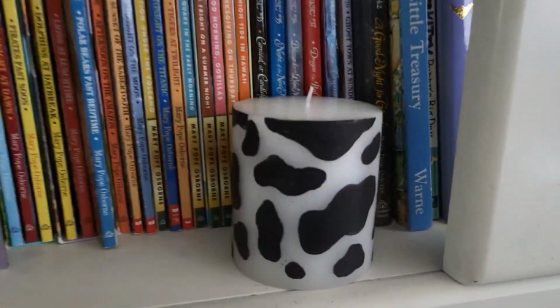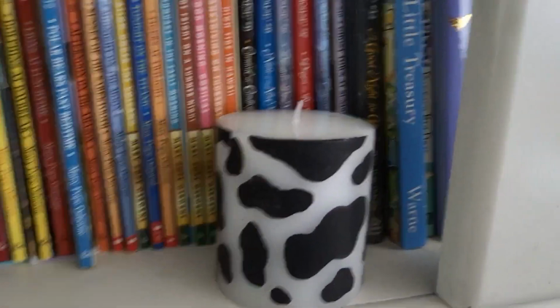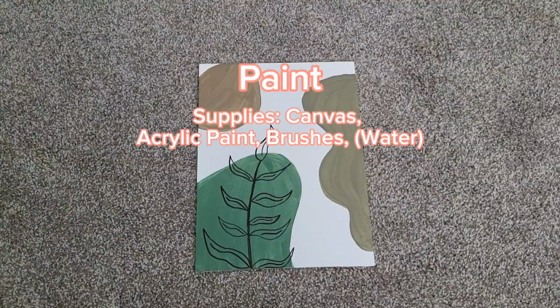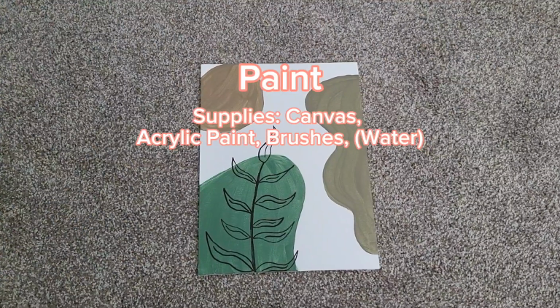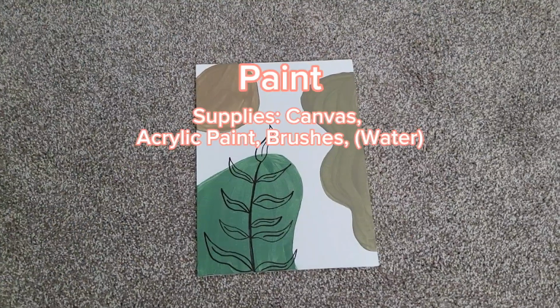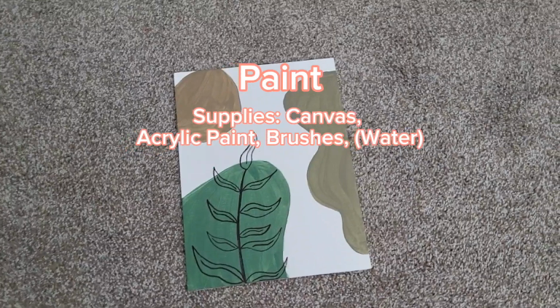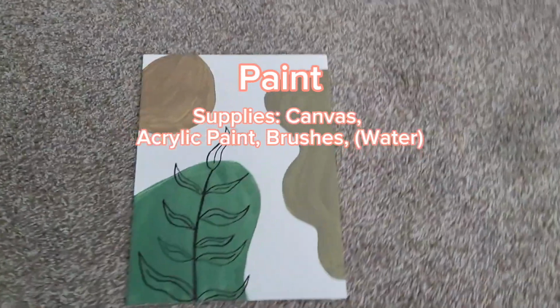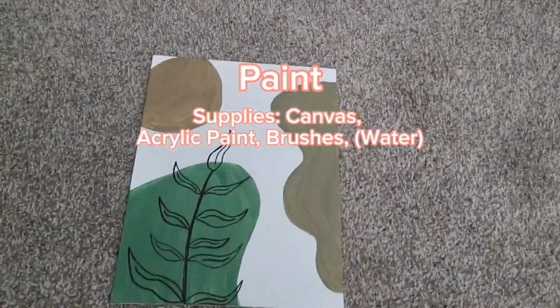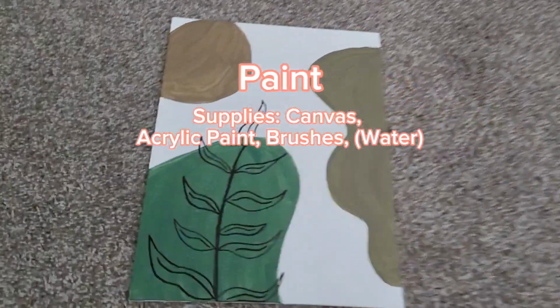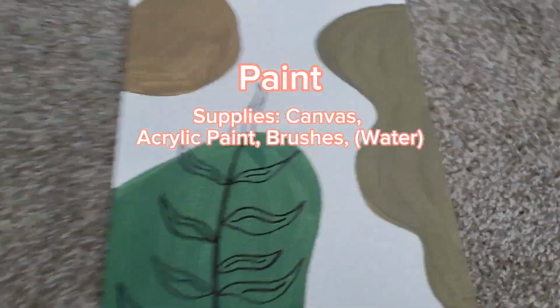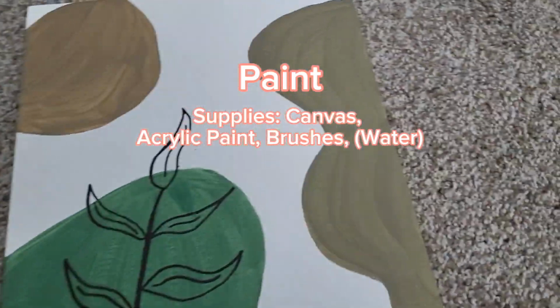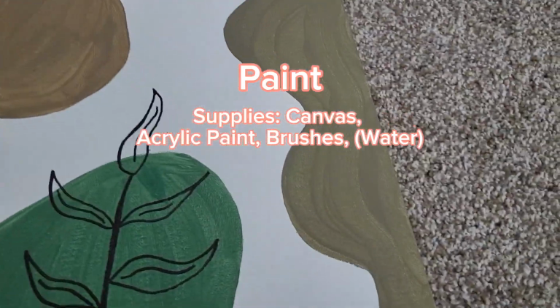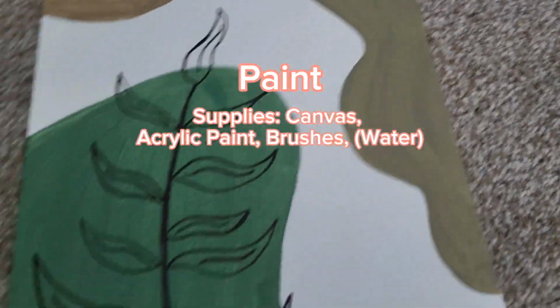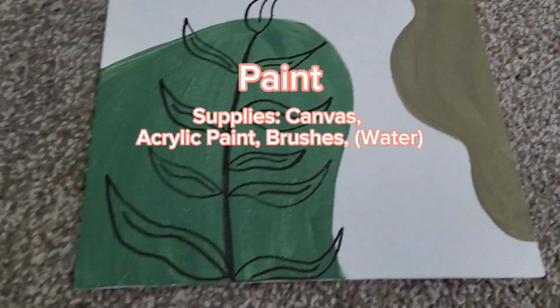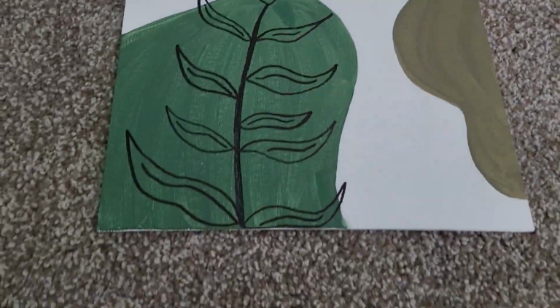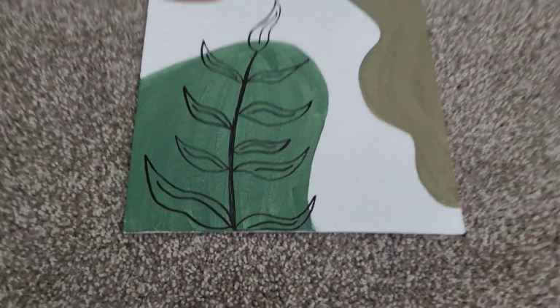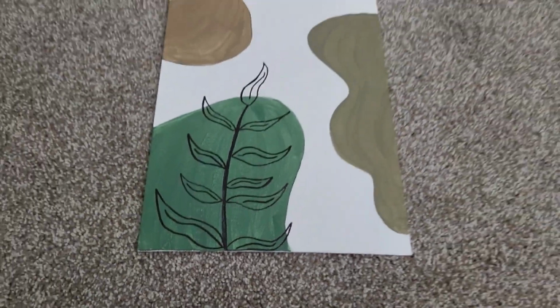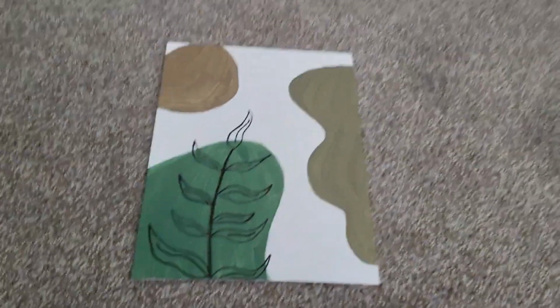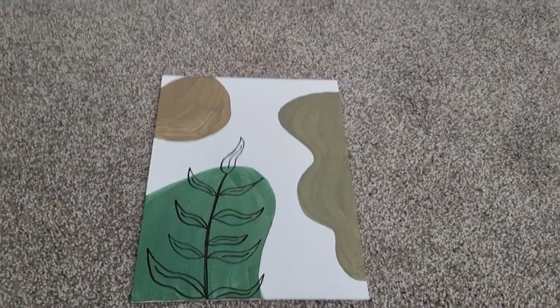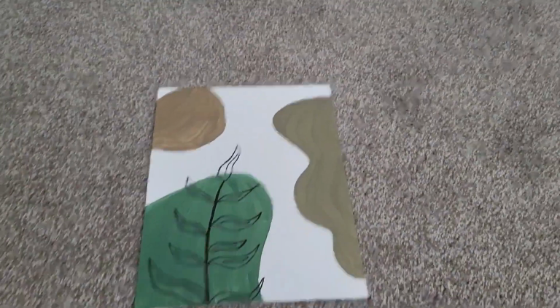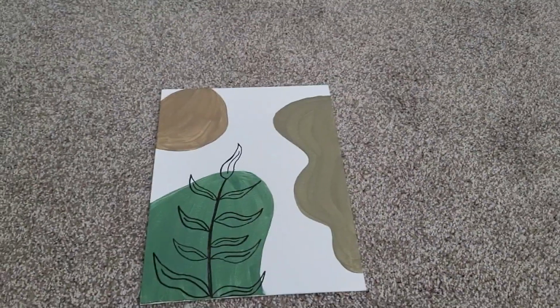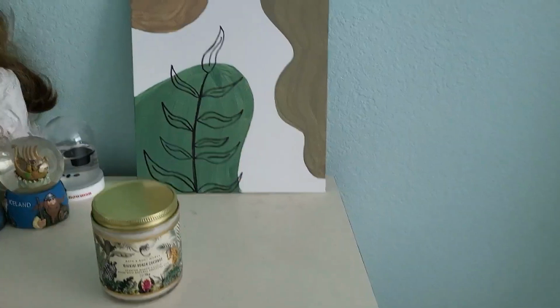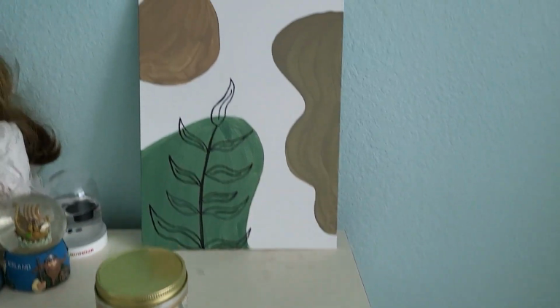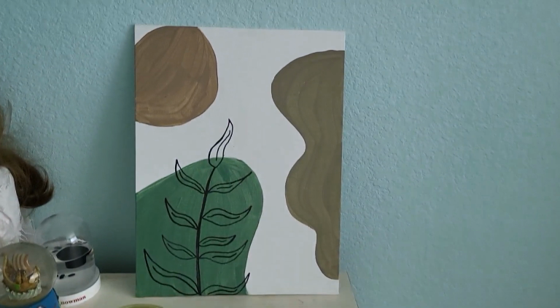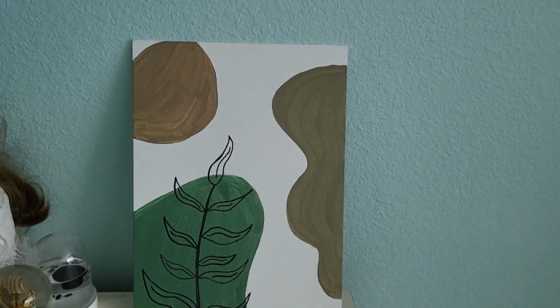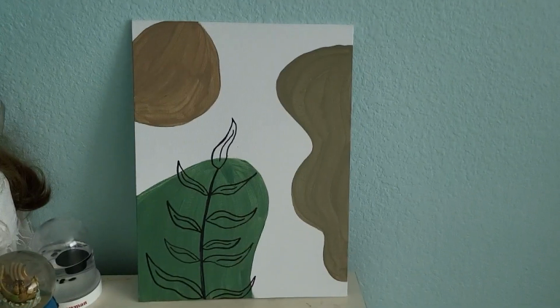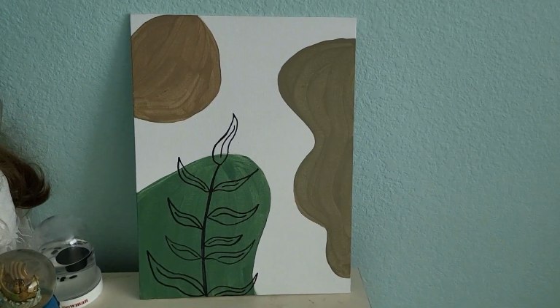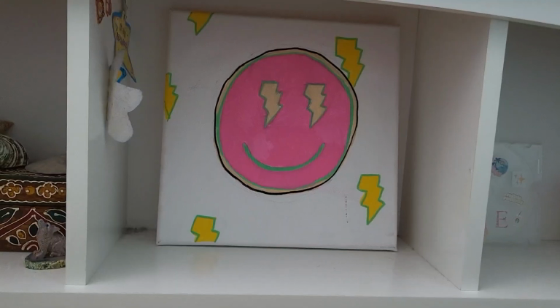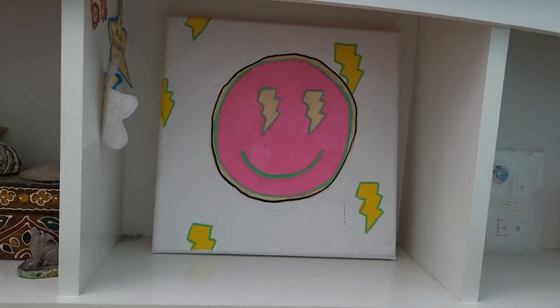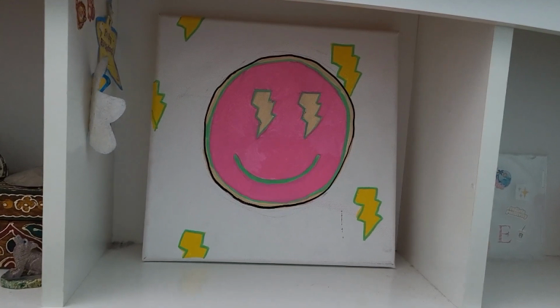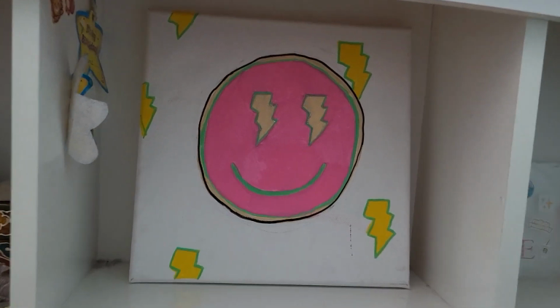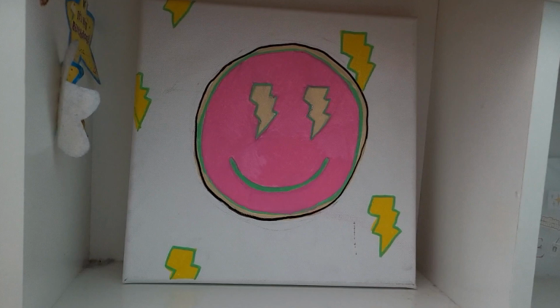Next one — just paint. Painting can be so aesthetic and it's really easy and it looks so good. If you're going for a more preppy vibe you can do that too.